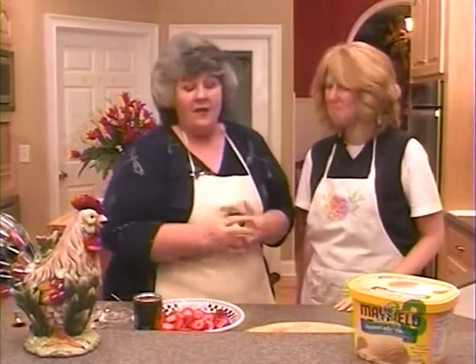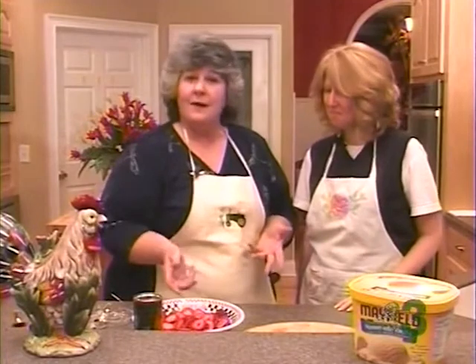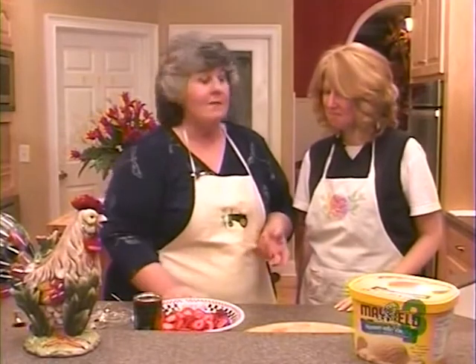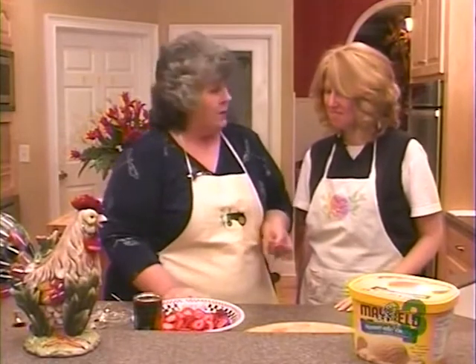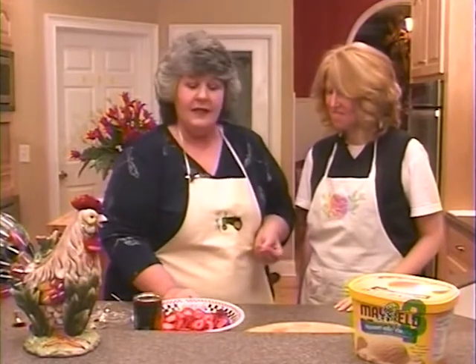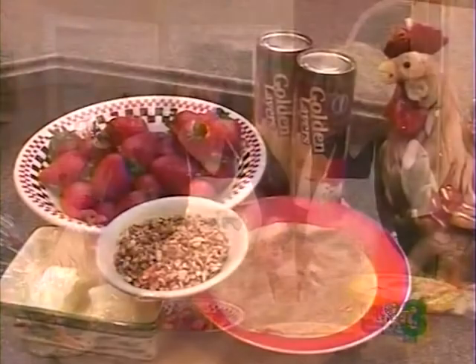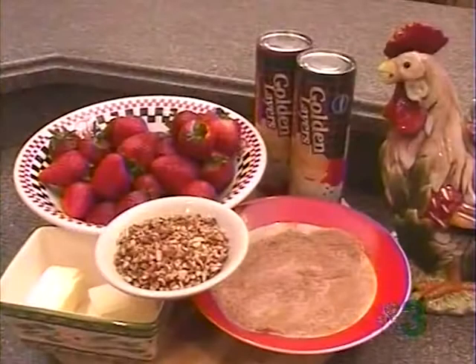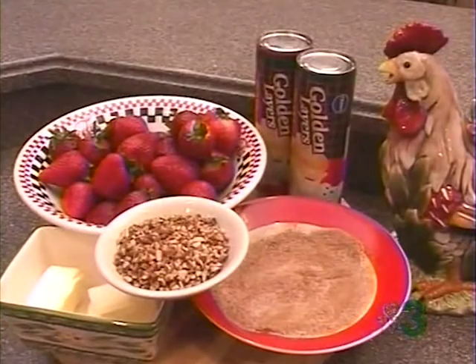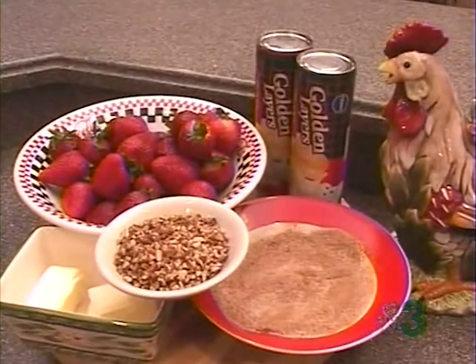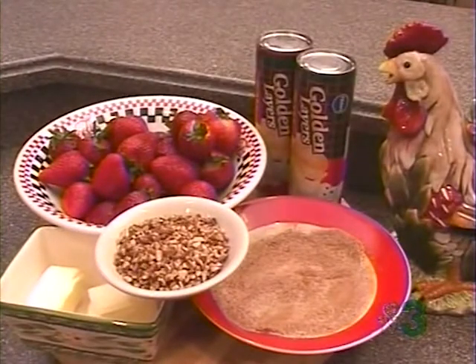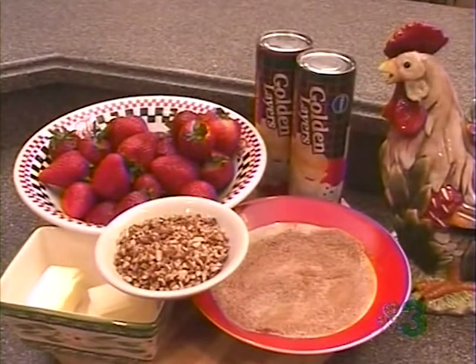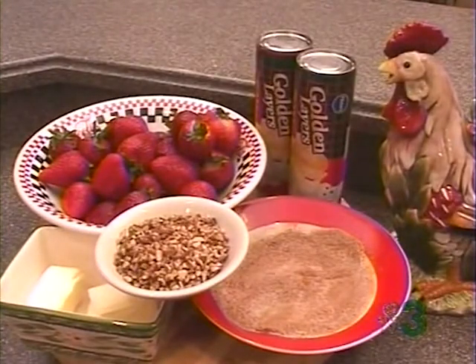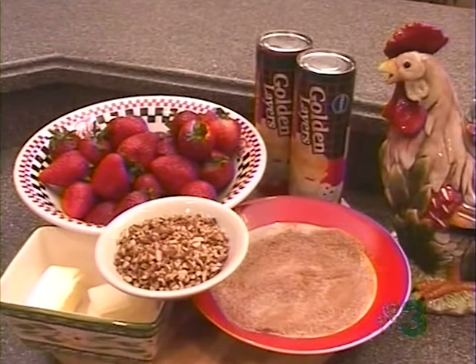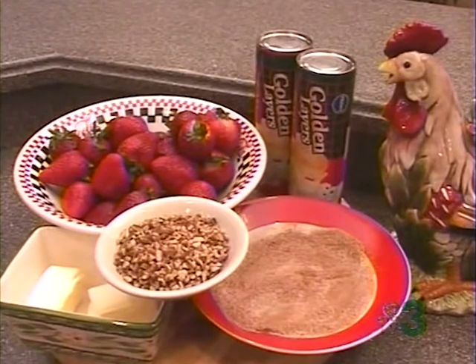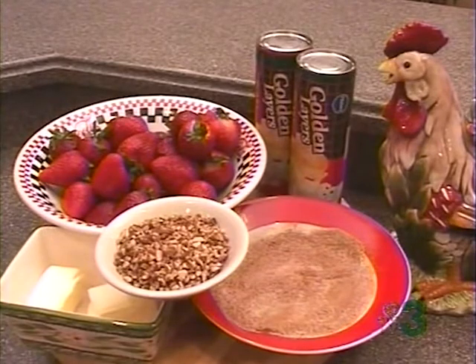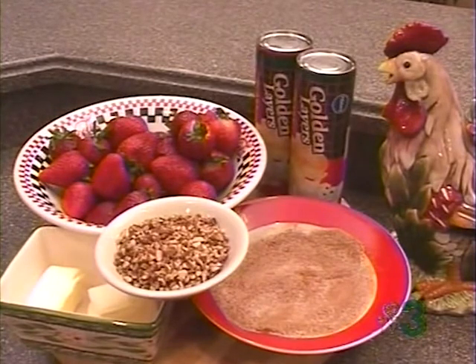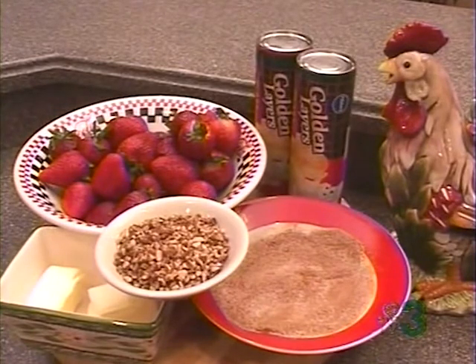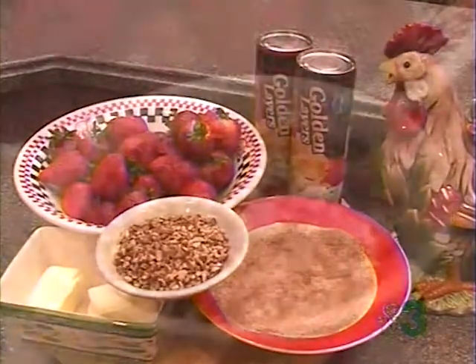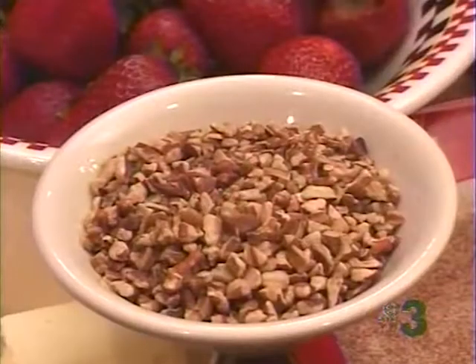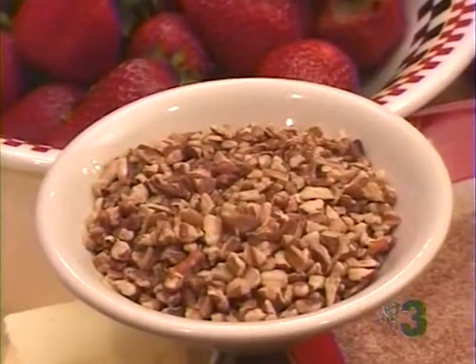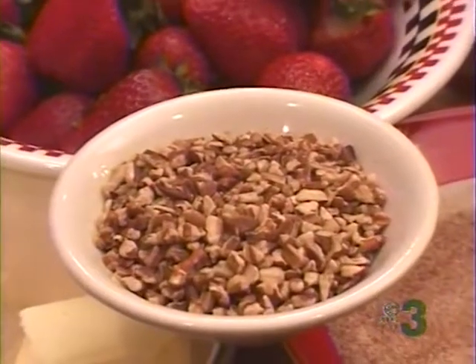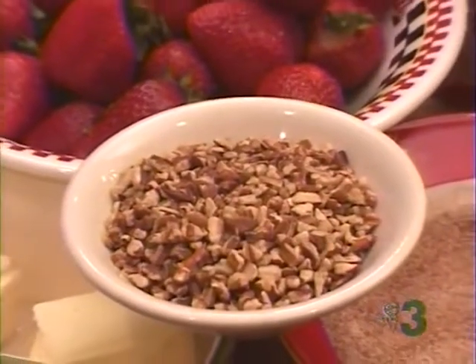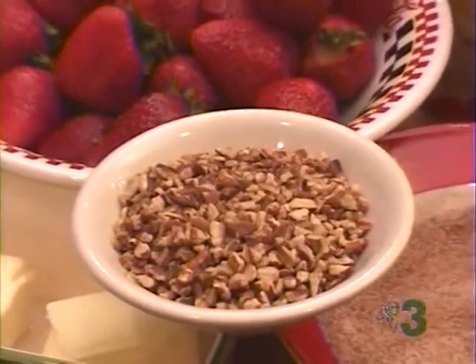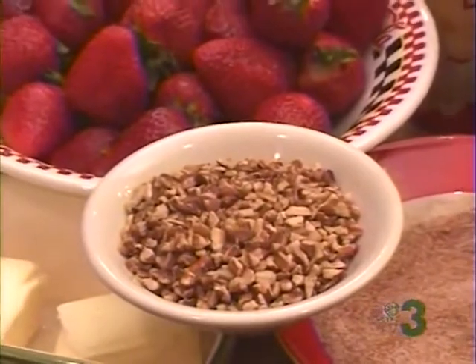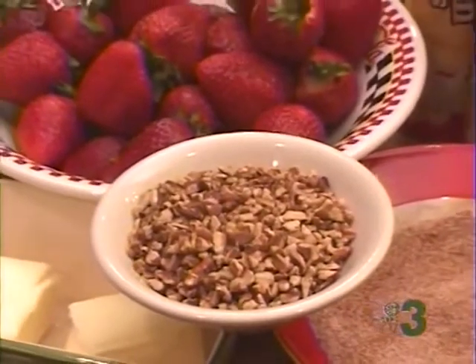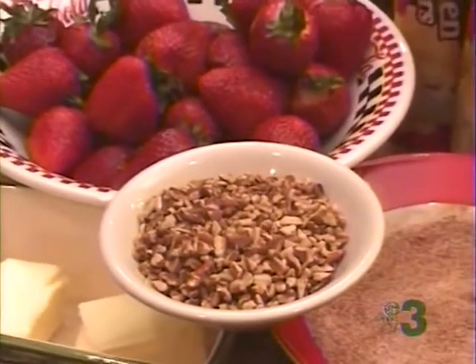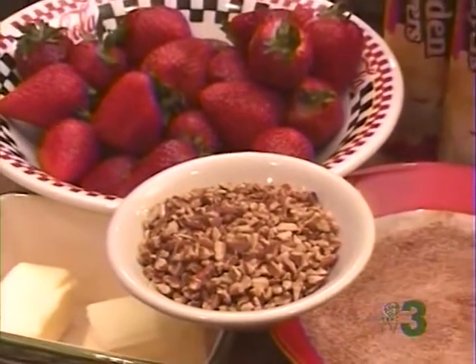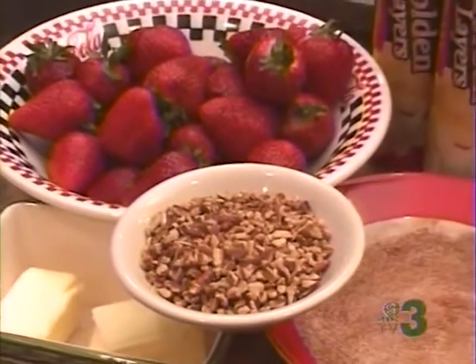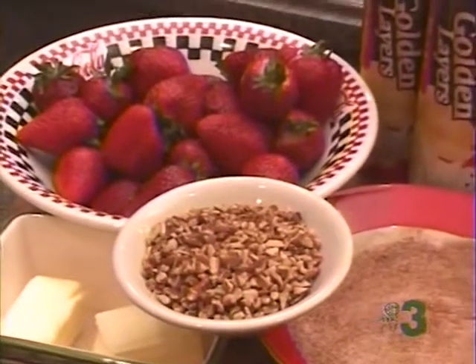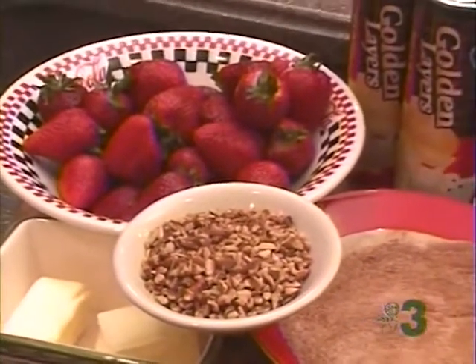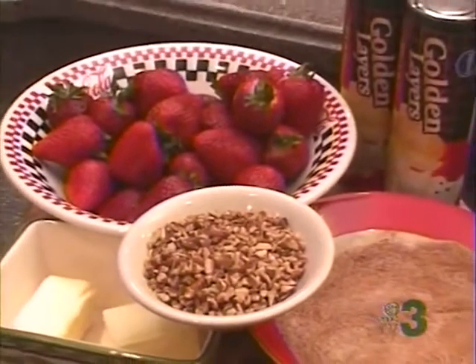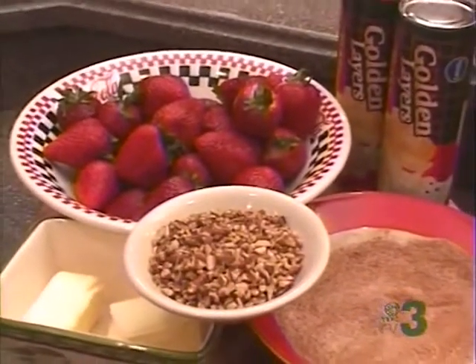This recipe was submitted by Mrs. Doreen Lee and it's Hungry Jack Flaky Biscuits. And to that, we just drench them in butter and pecans and sugar and cinnamon, bake them, and then we're going to make a strawberry shortcake out of that. That sounds good, doesn't it? Sounds great.